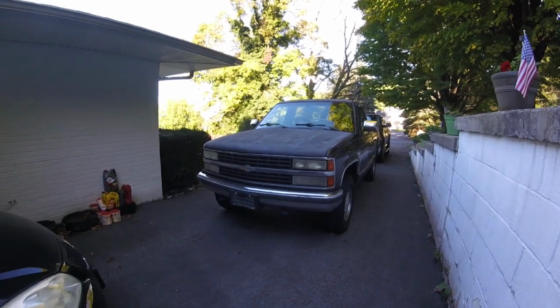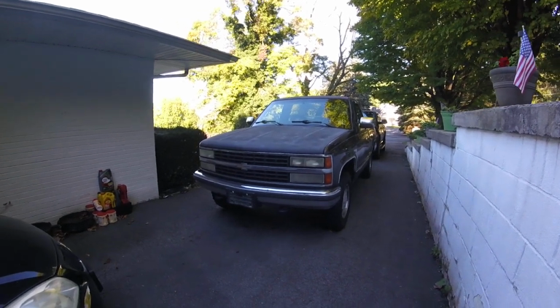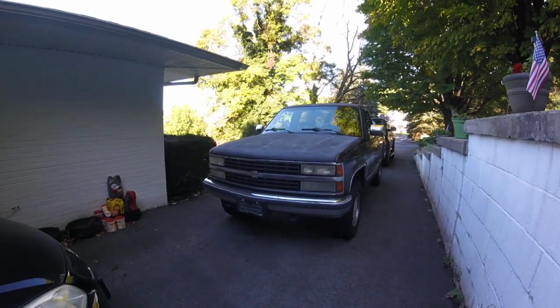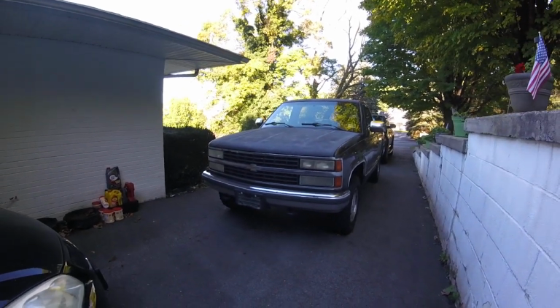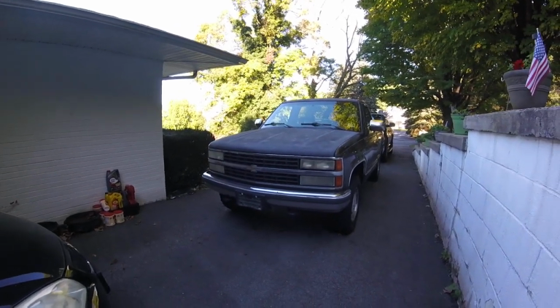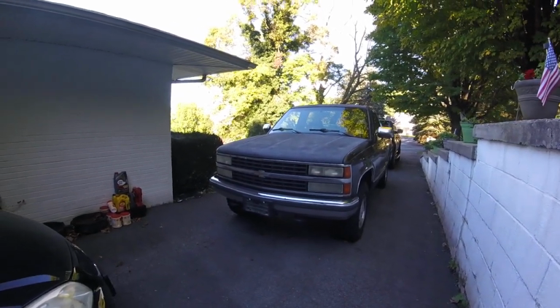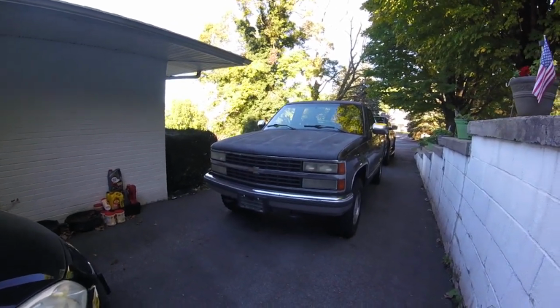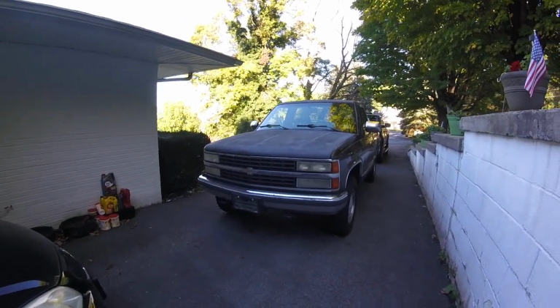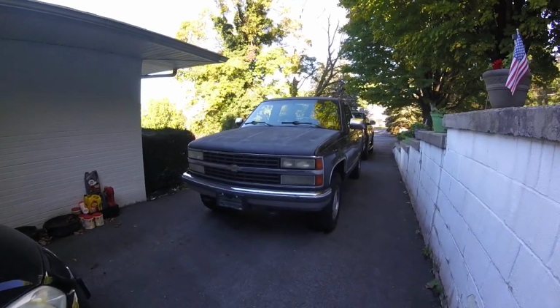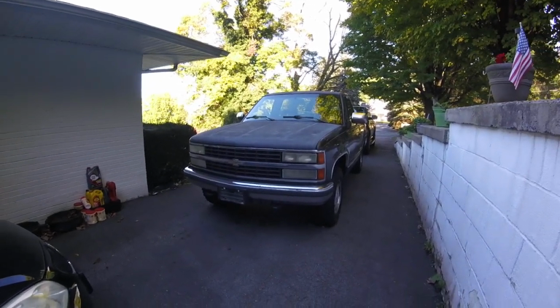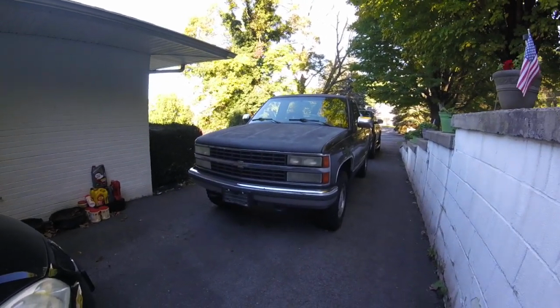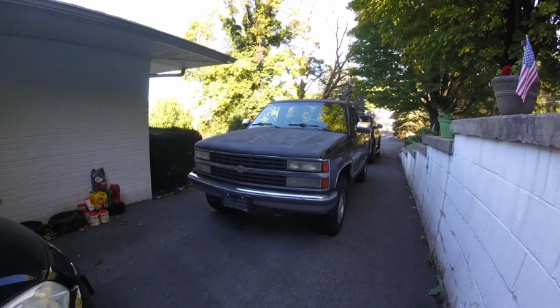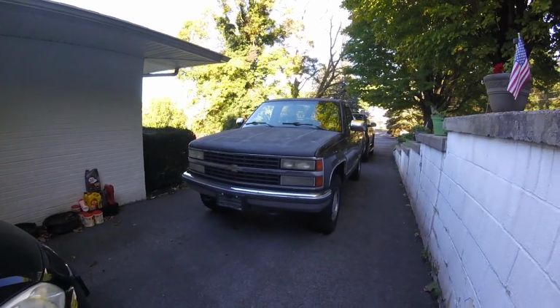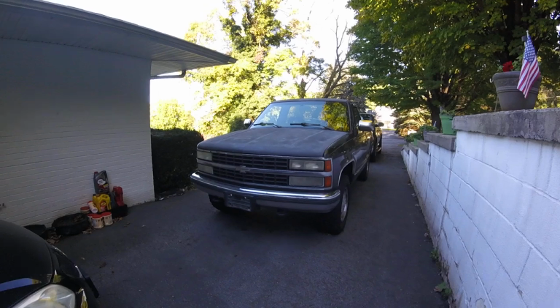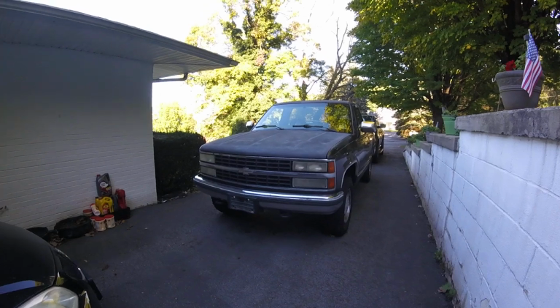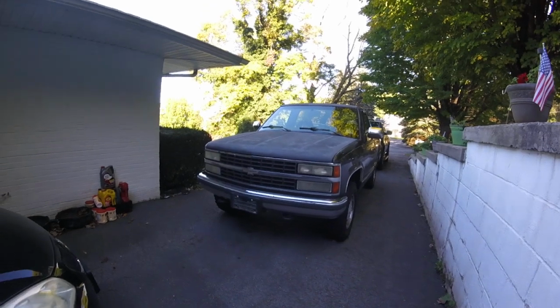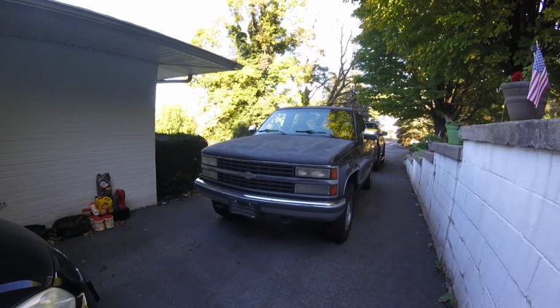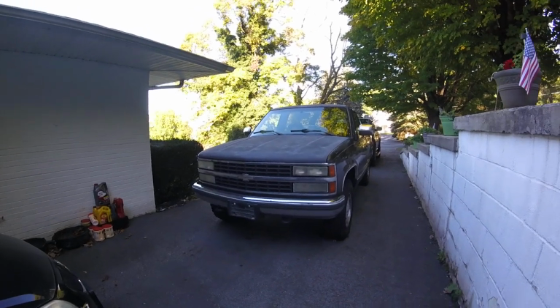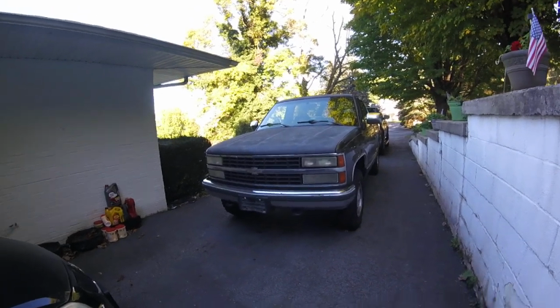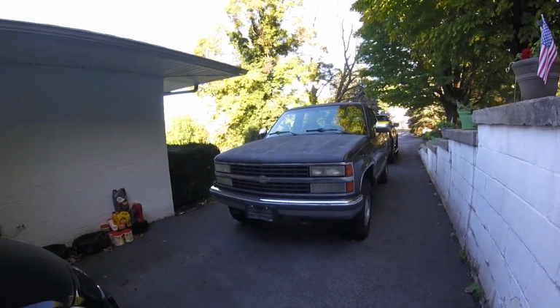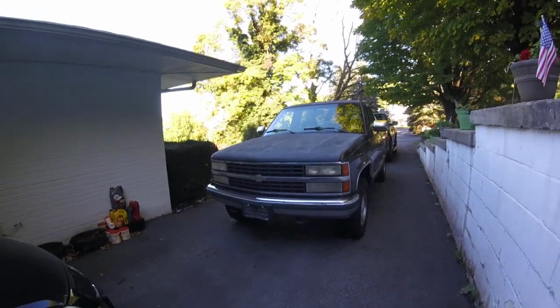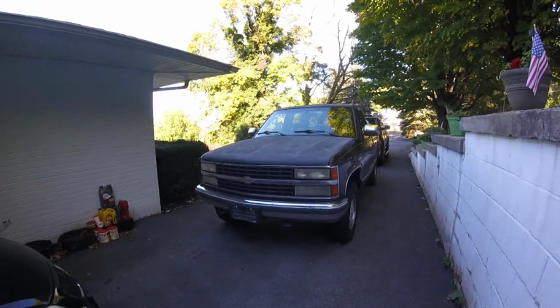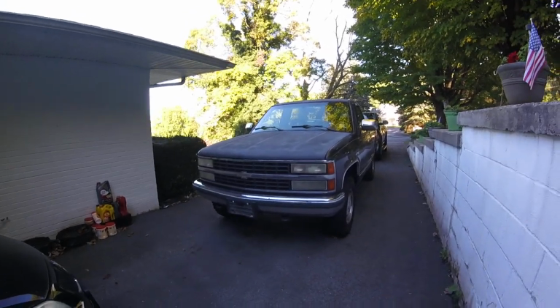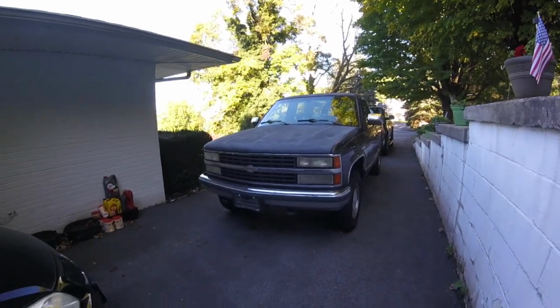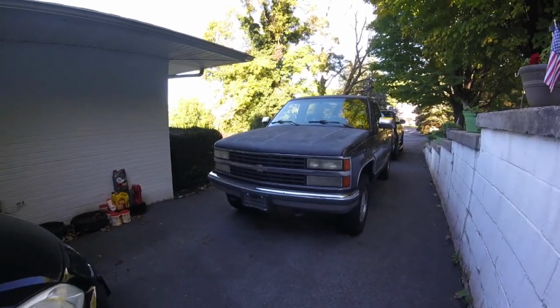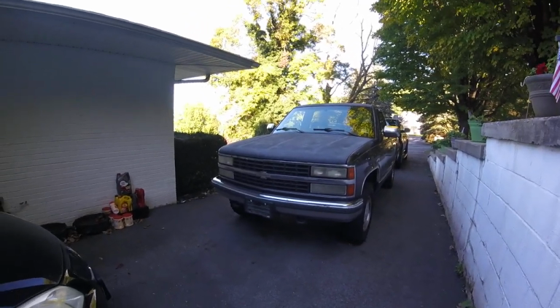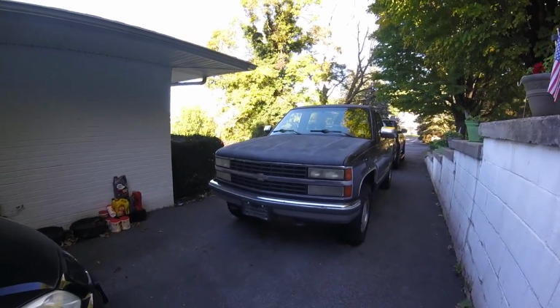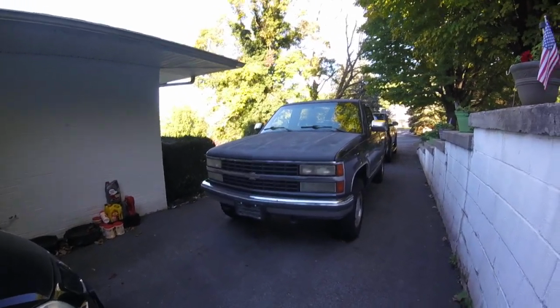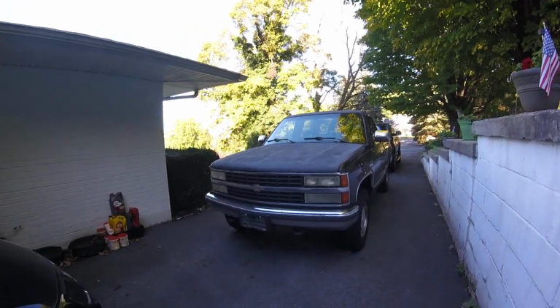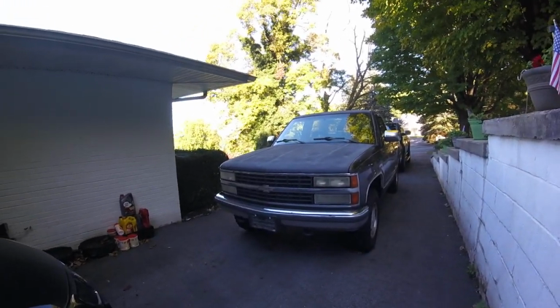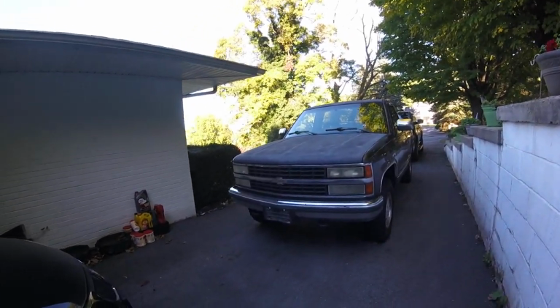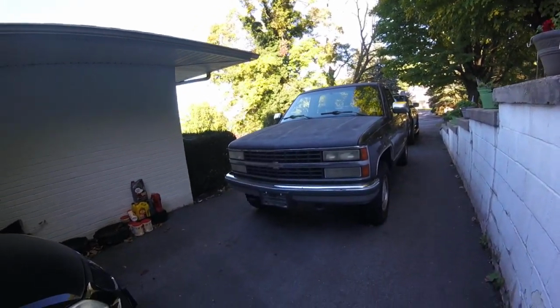How's it going YouTube? I would like to introduce my new project truck to you all. As you can see in the description of the video, it says new project truck.